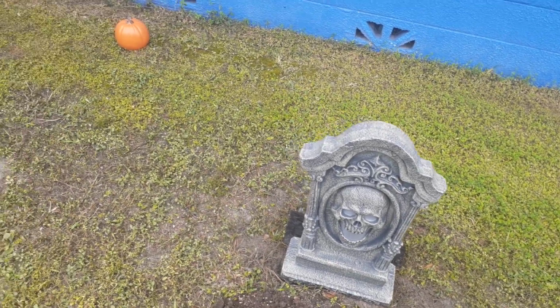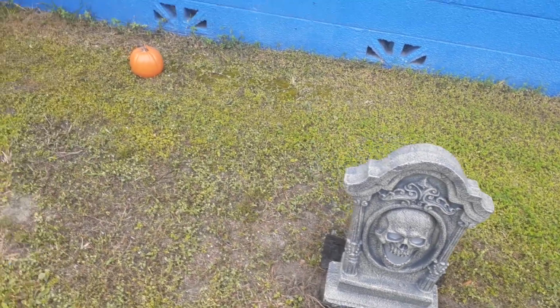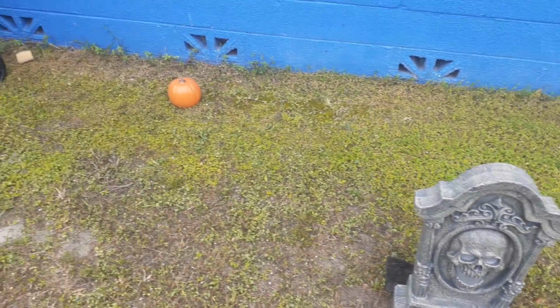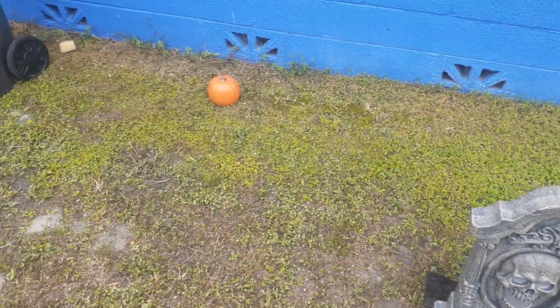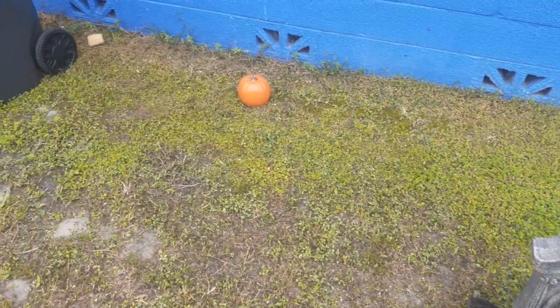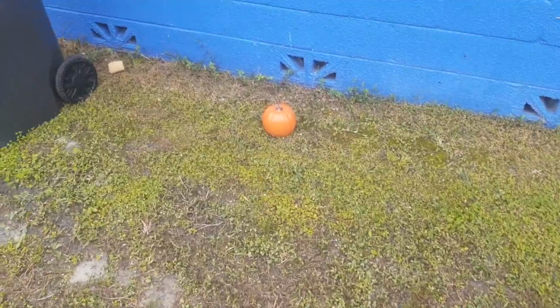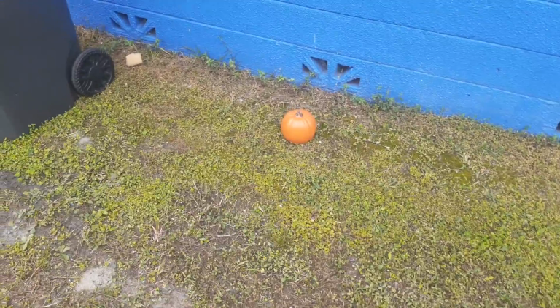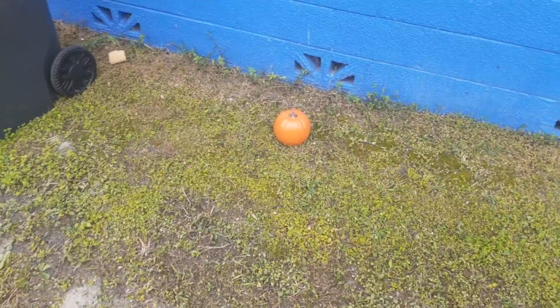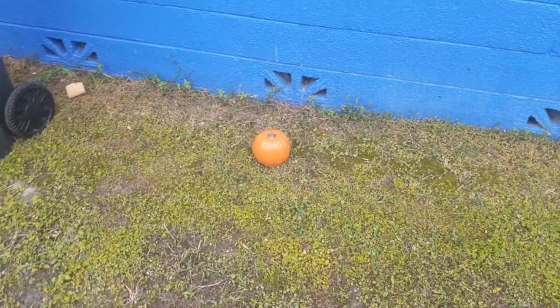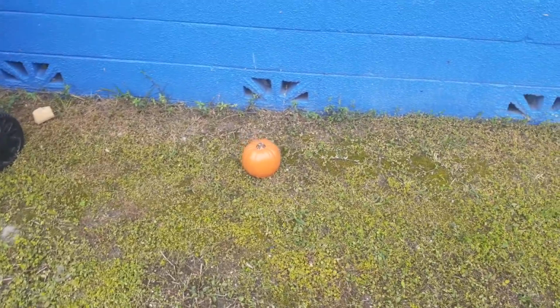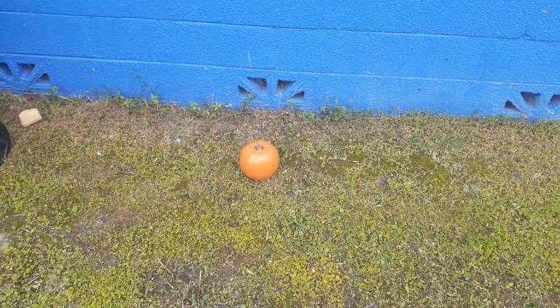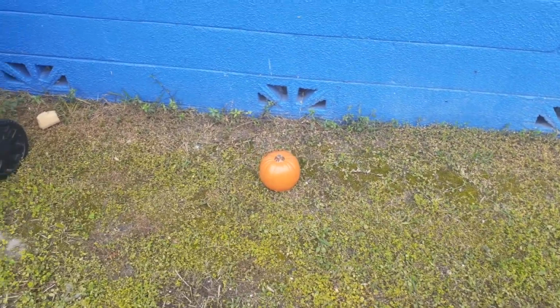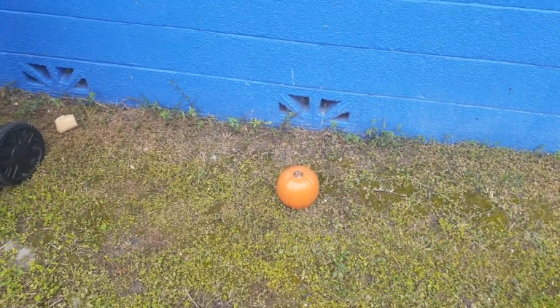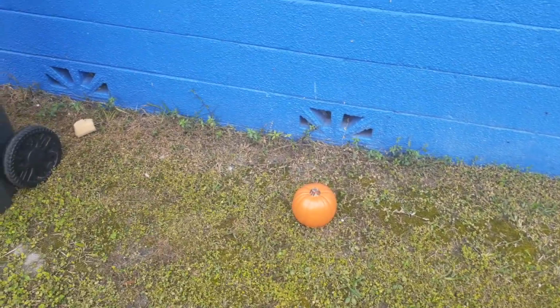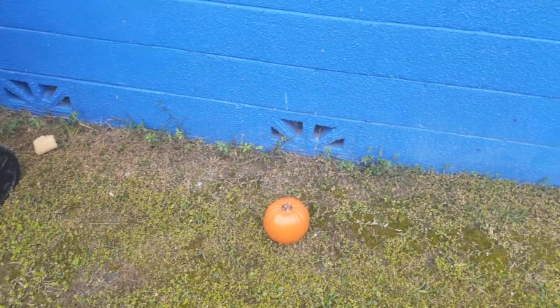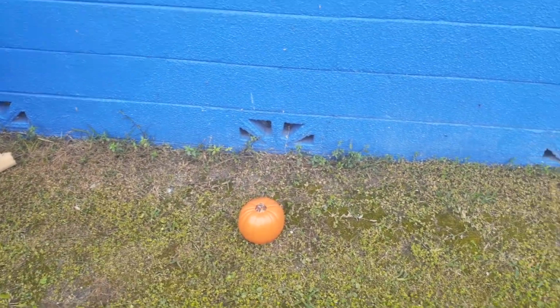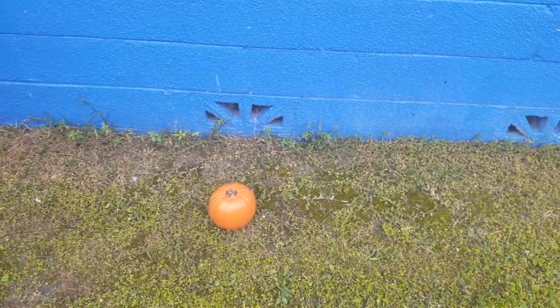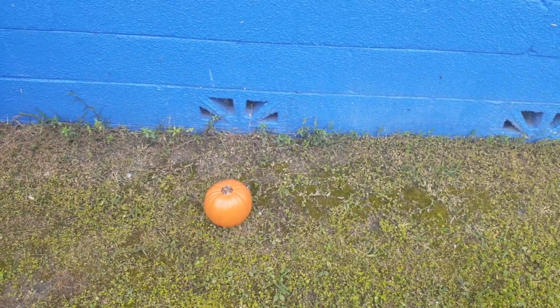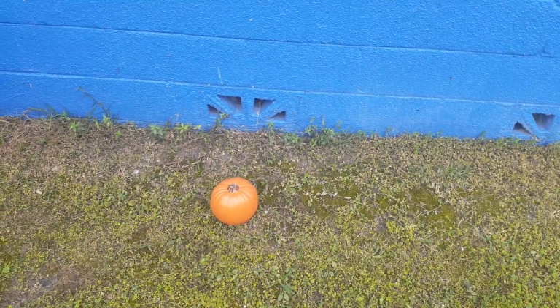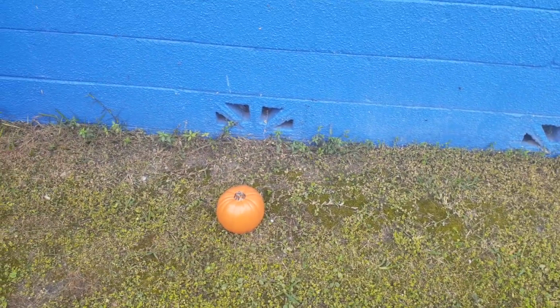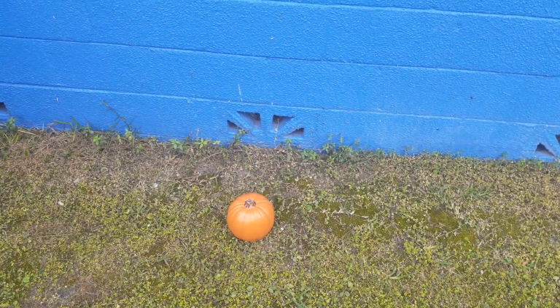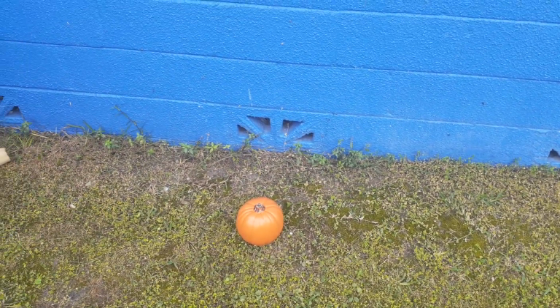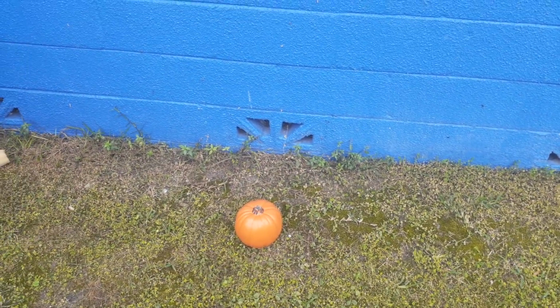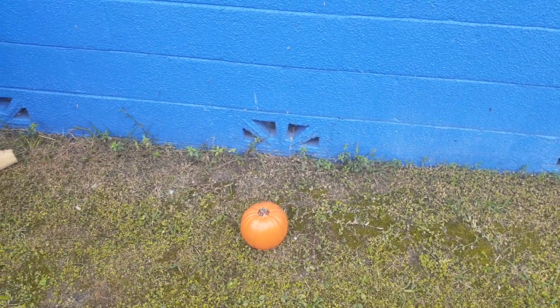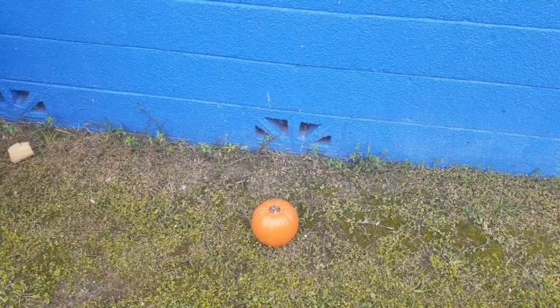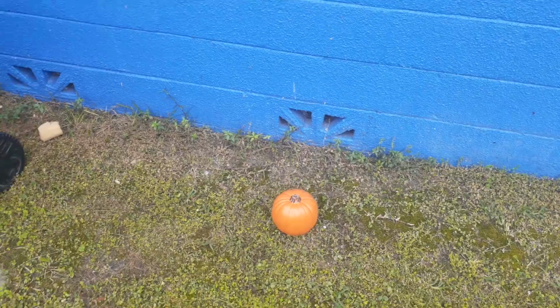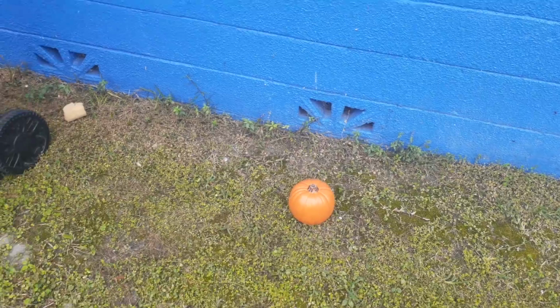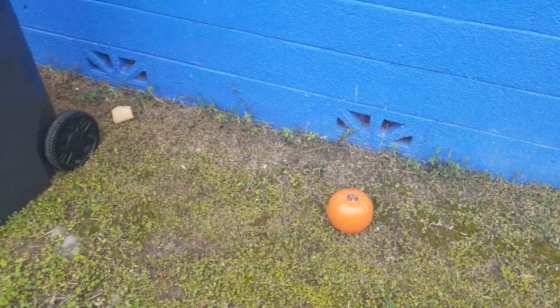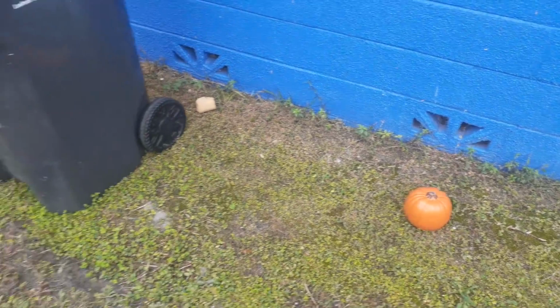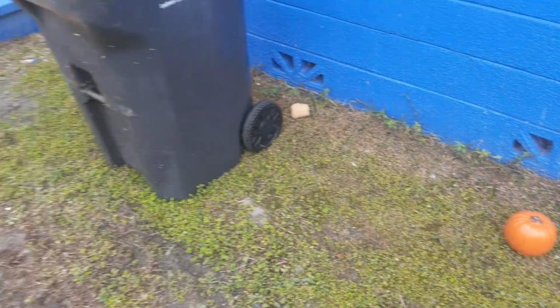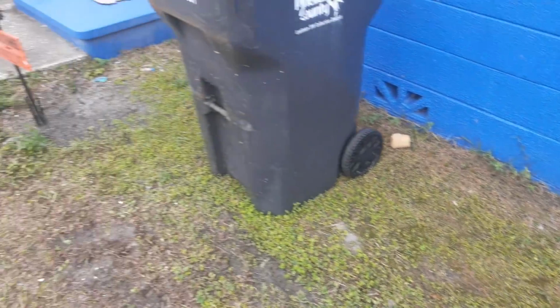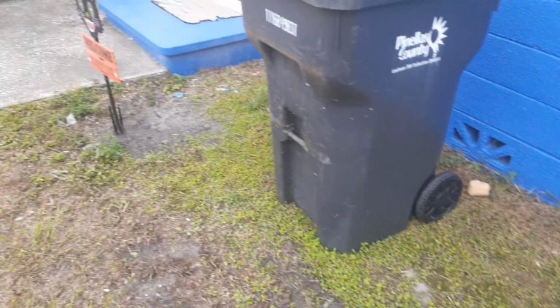Just got this little pumpkin here — it's hollow, but I didn't want the wind to blow it away, so I filled it up with some water. That's a nice little decoration.